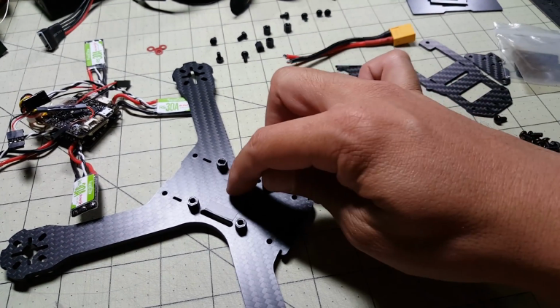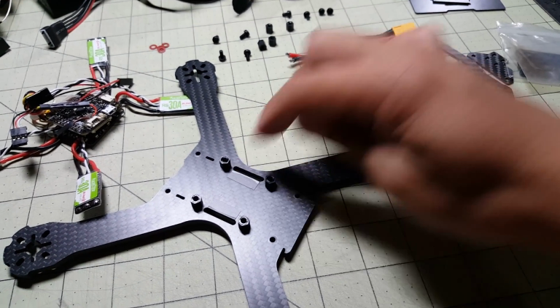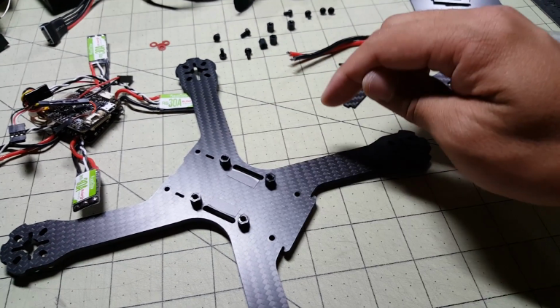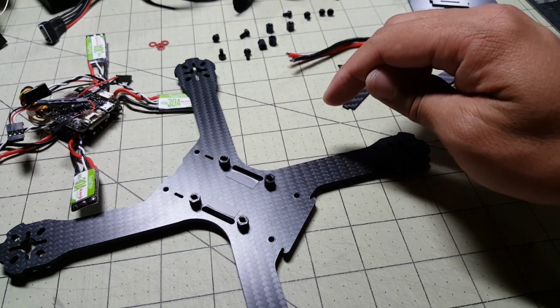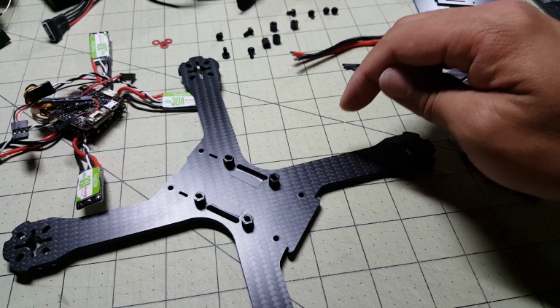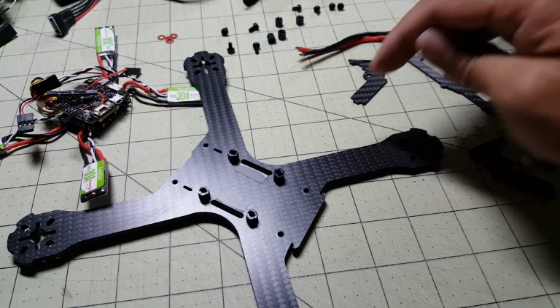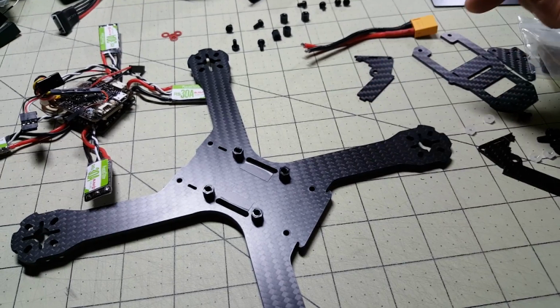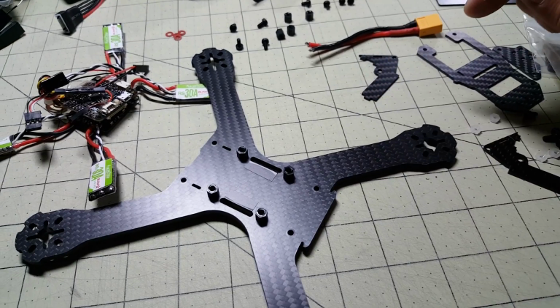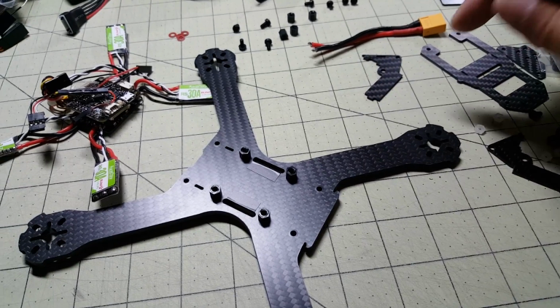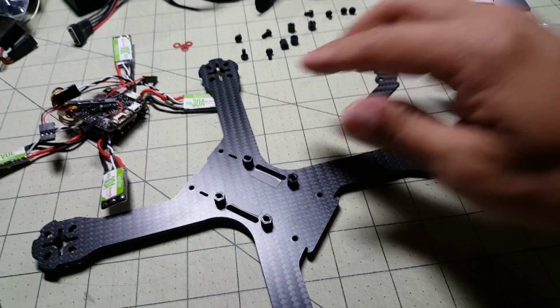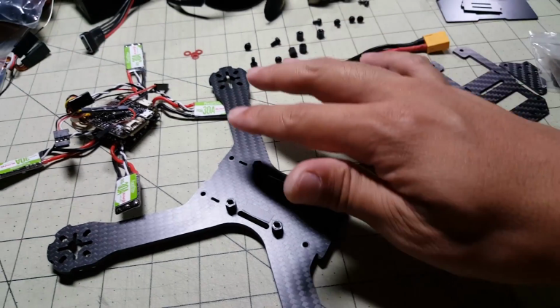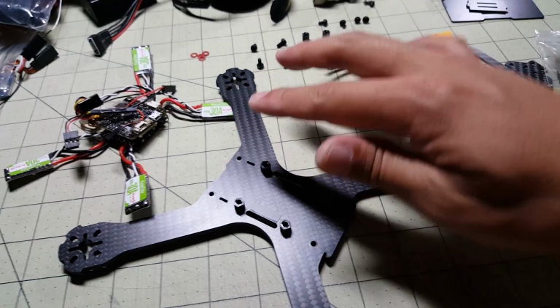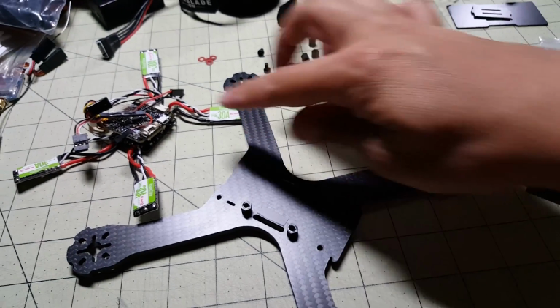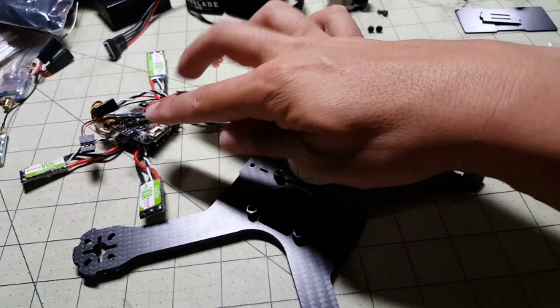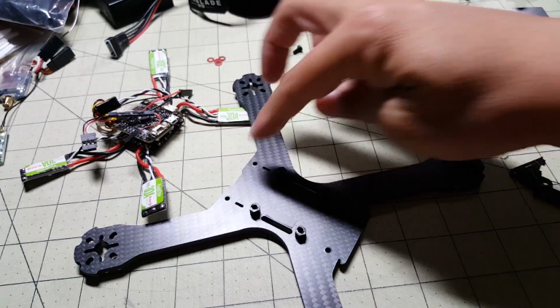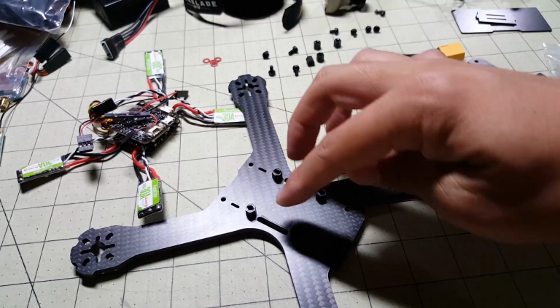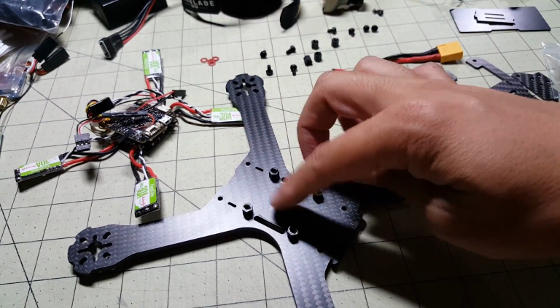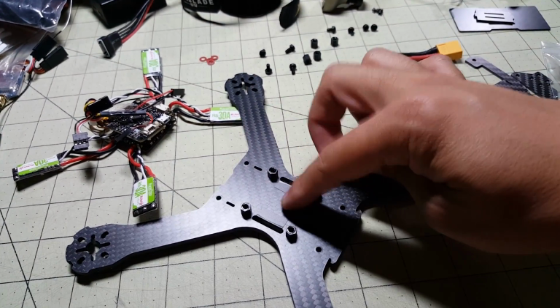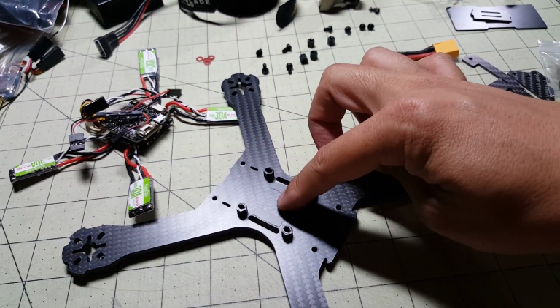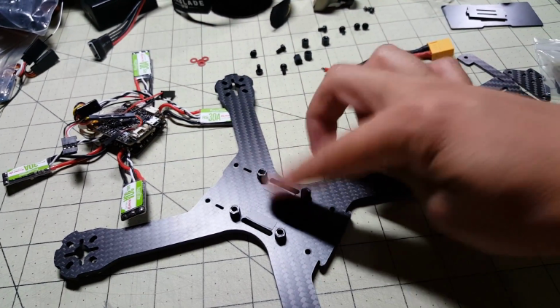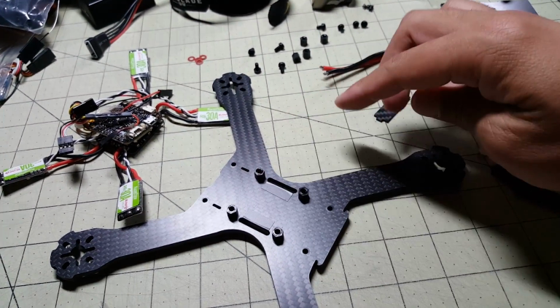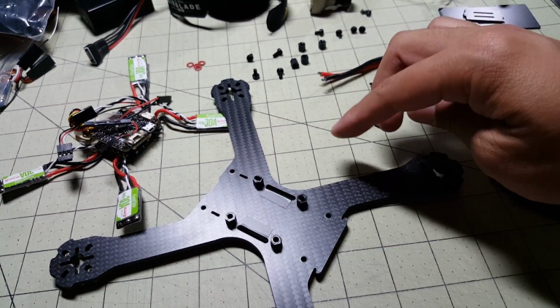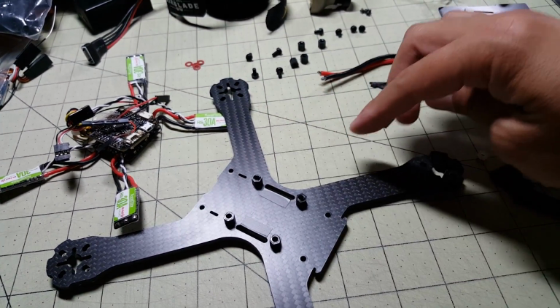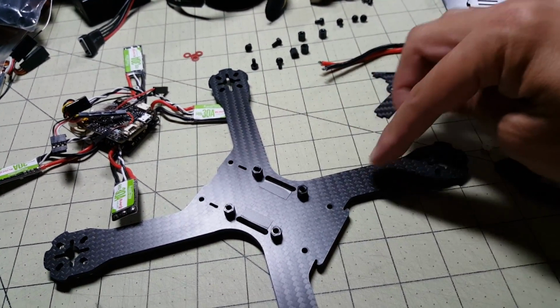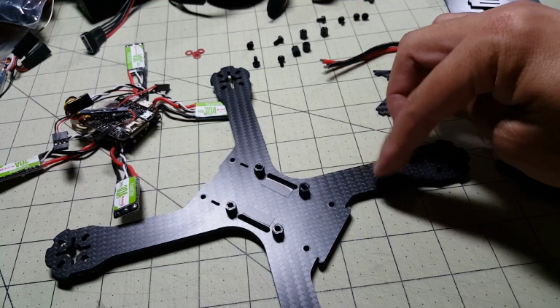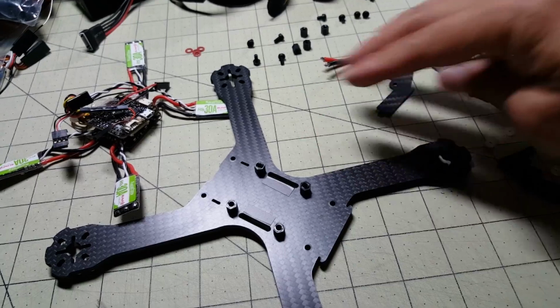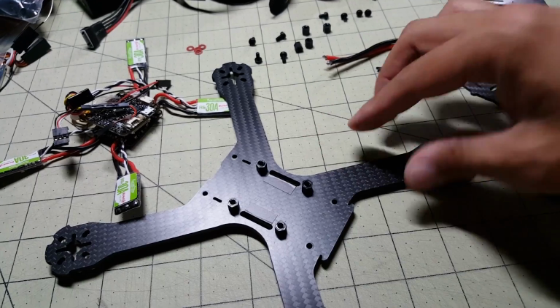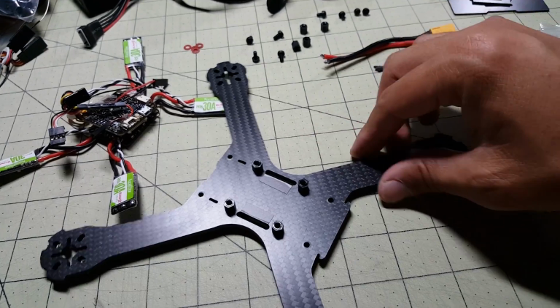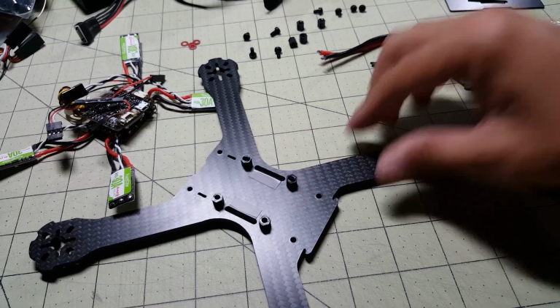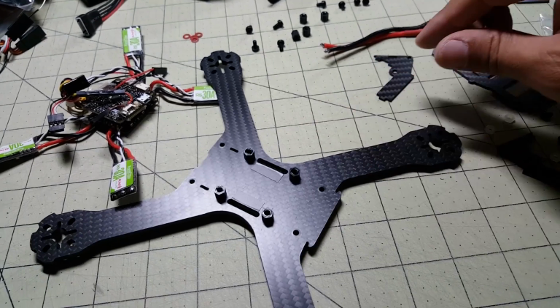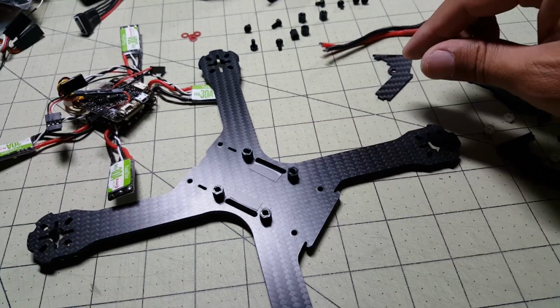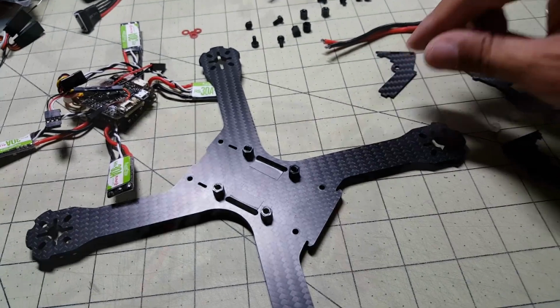That's a little tip there for you guys if you want to save your battery straps from being cut up by any sharp edges of carbon fiber frames — just put some electrical tape around it and it'll be fine. I'm going to go ahead and mount all this stuff in here, I'll show you what that looks like, and I'll be right back.